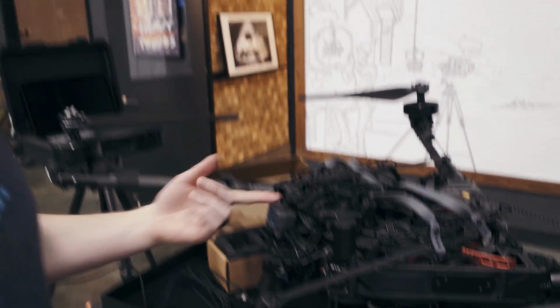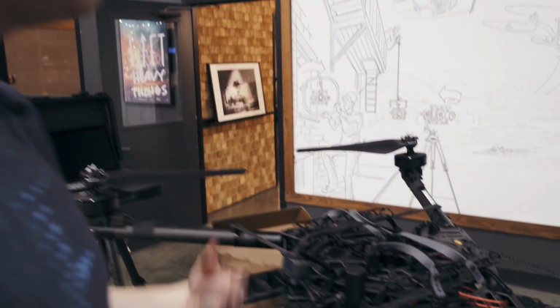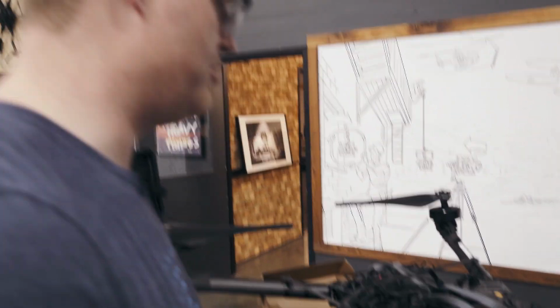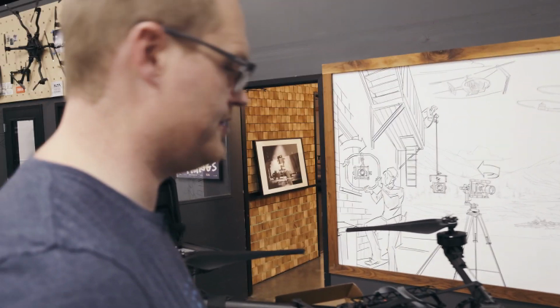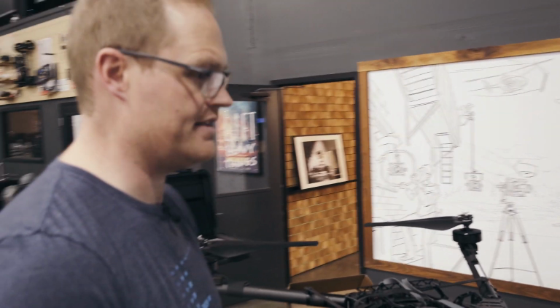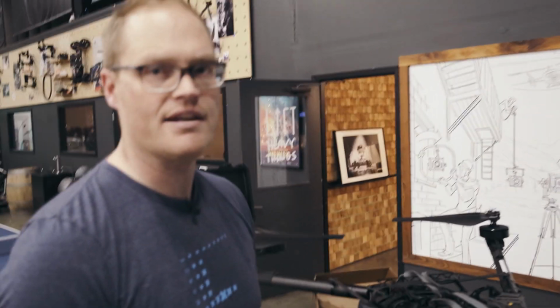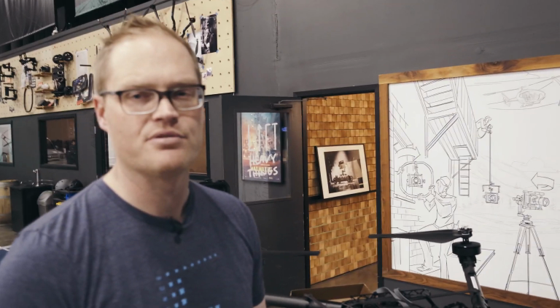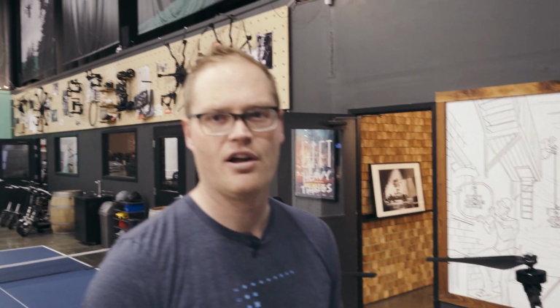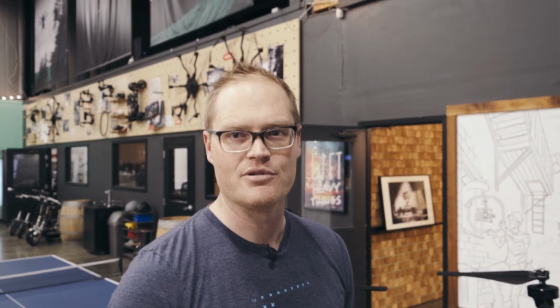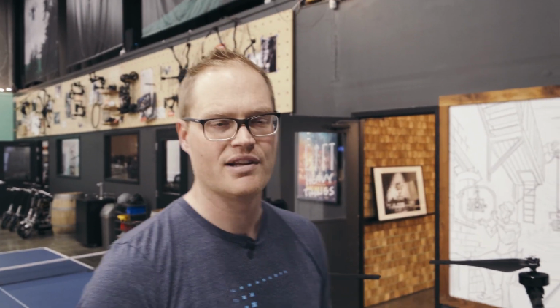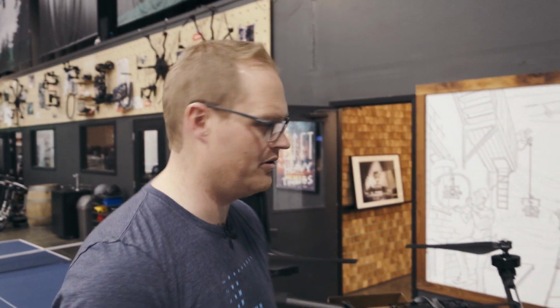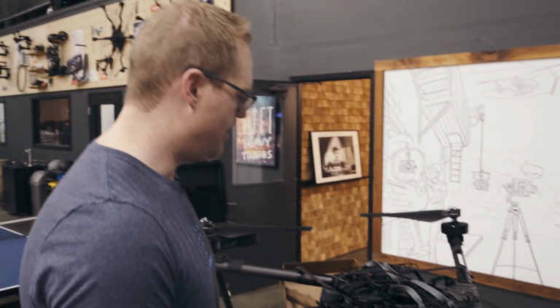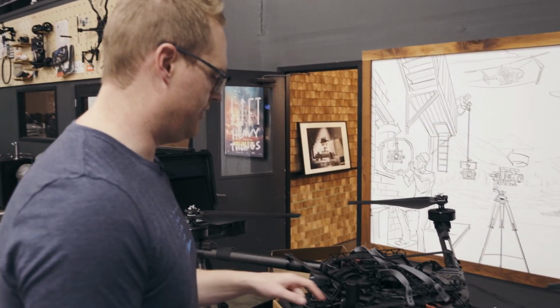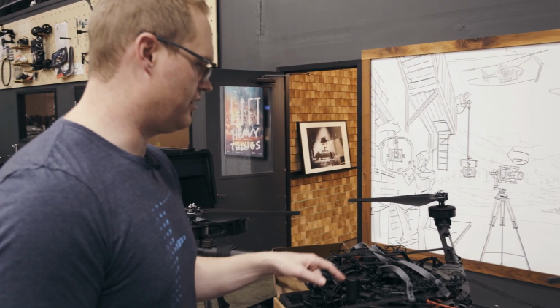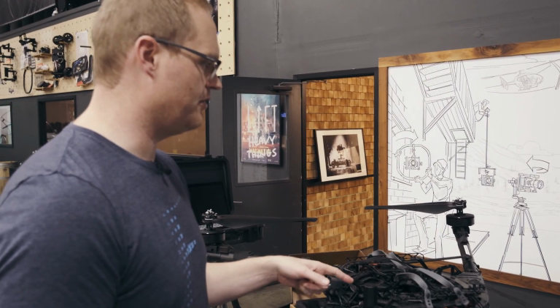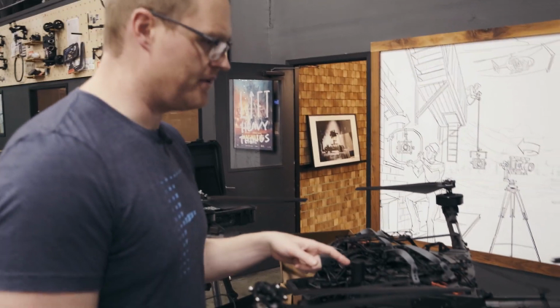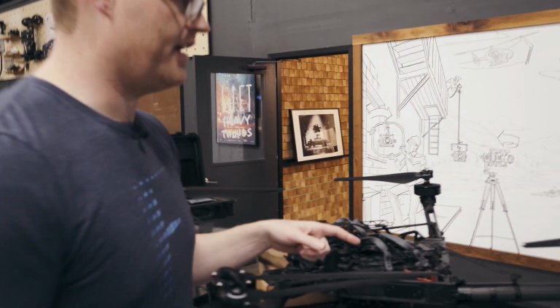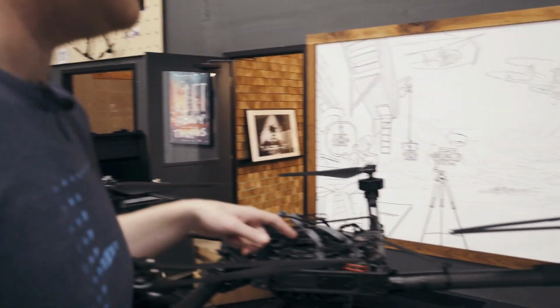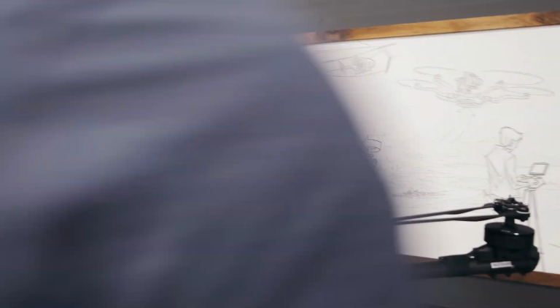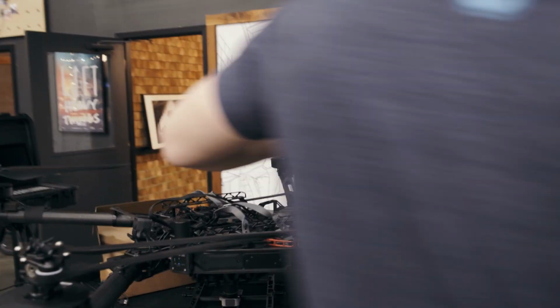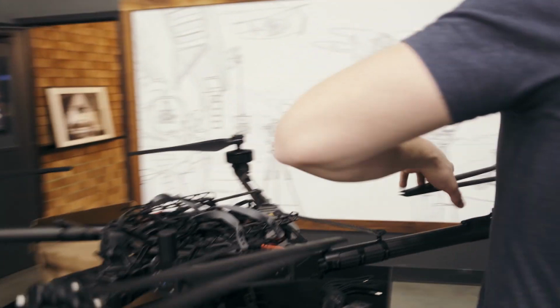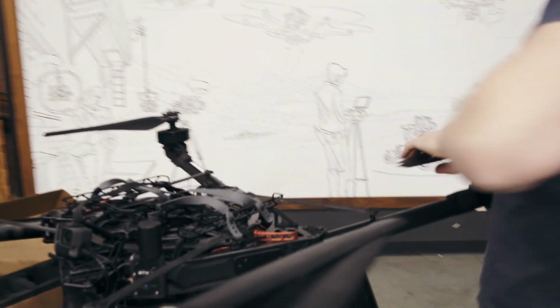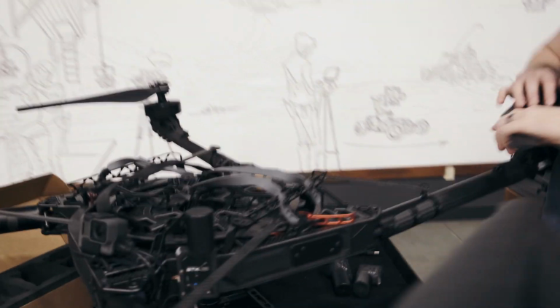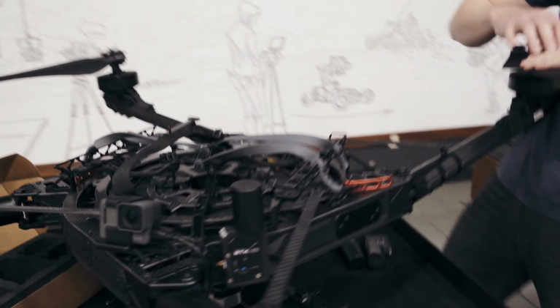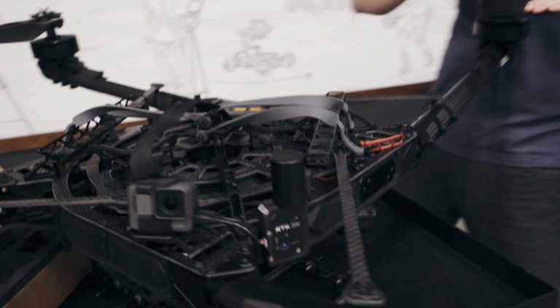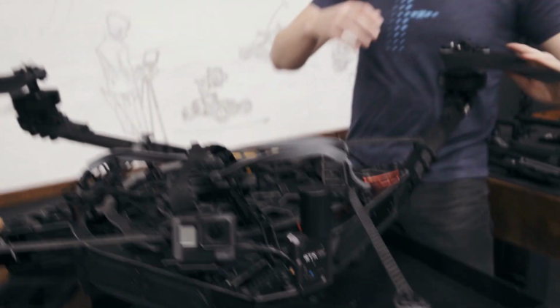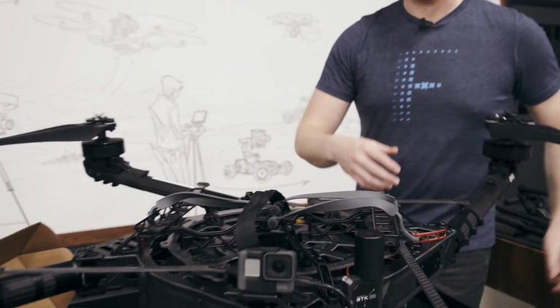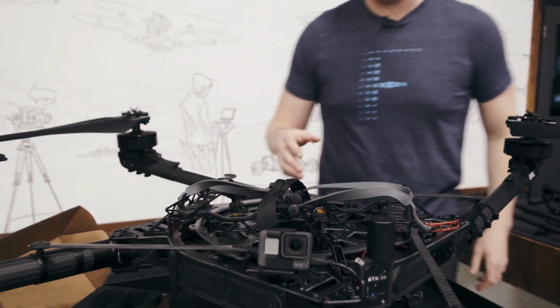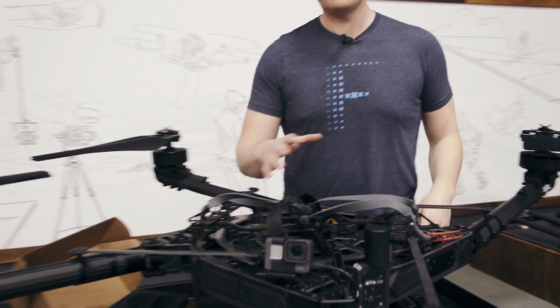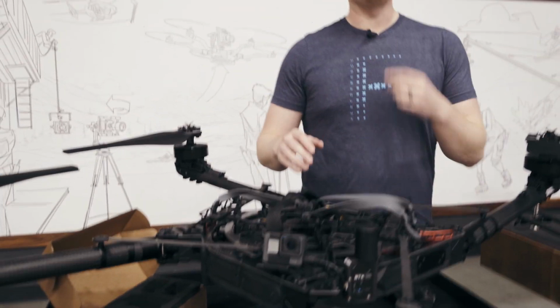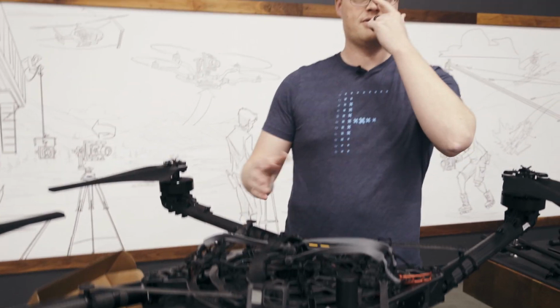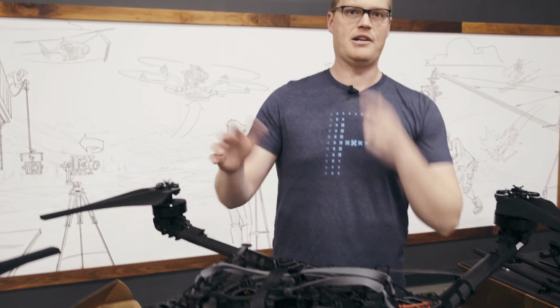This is using a u-blox F9P module, which is a really, really nice module. We've been using u-blox GNSS modules for a long time — they're super reliable.